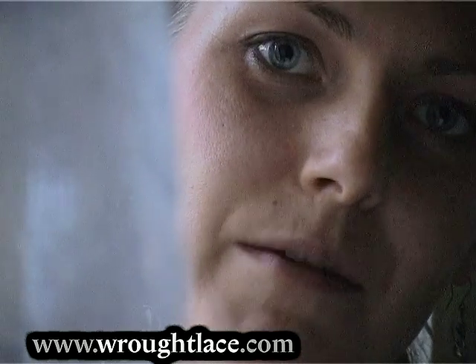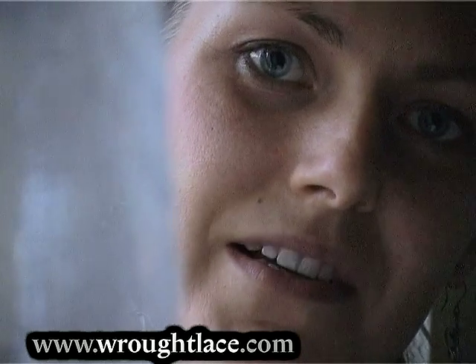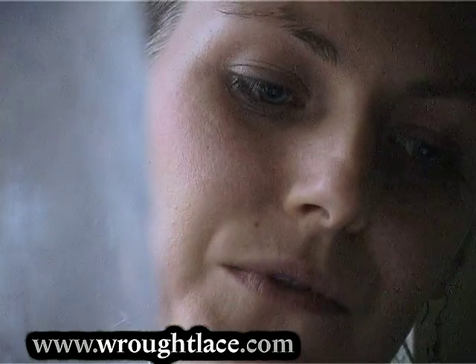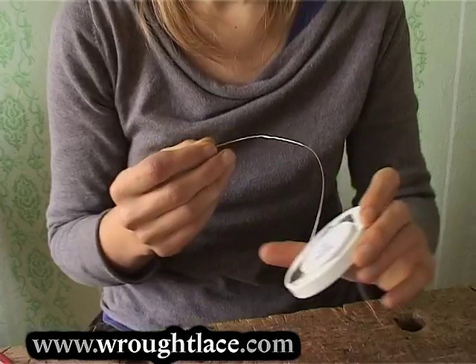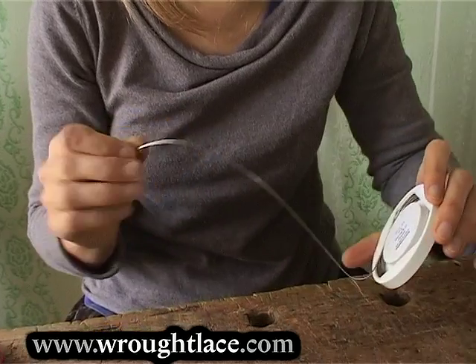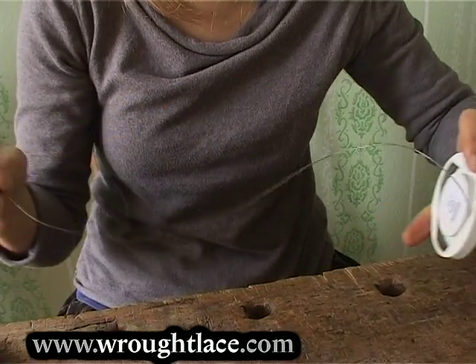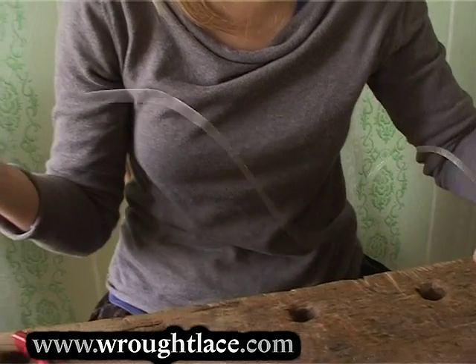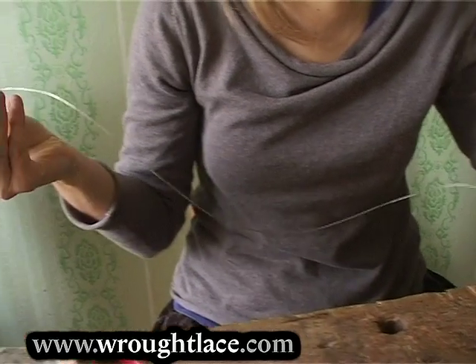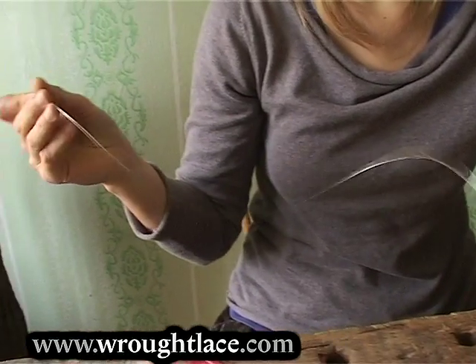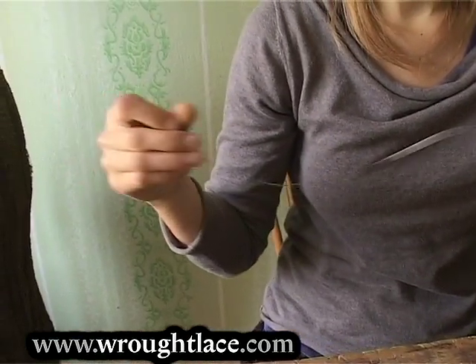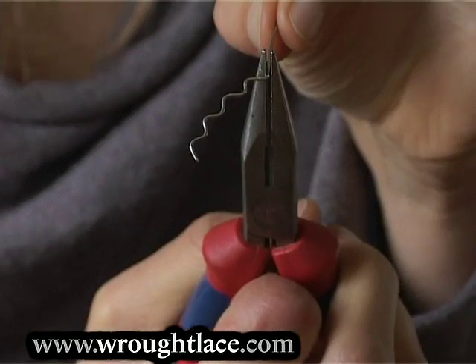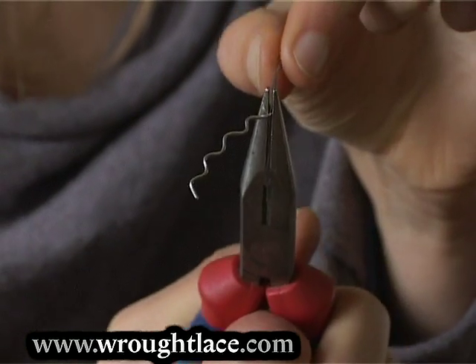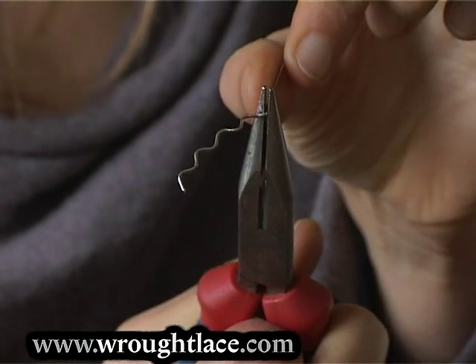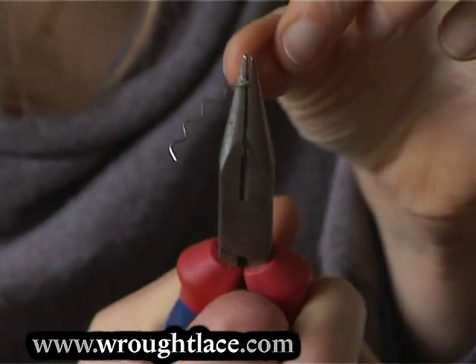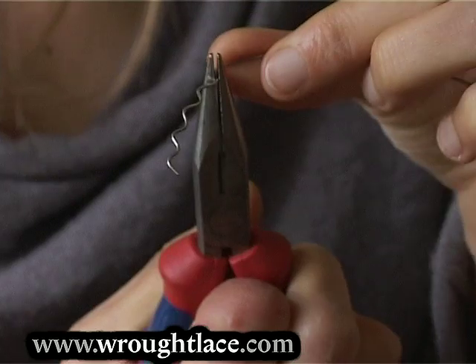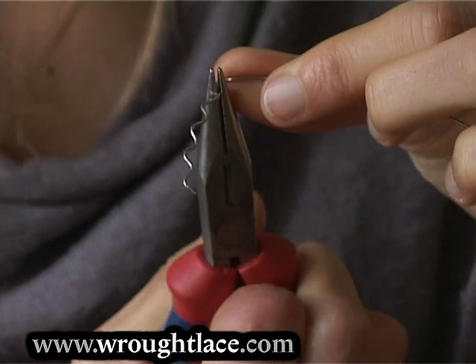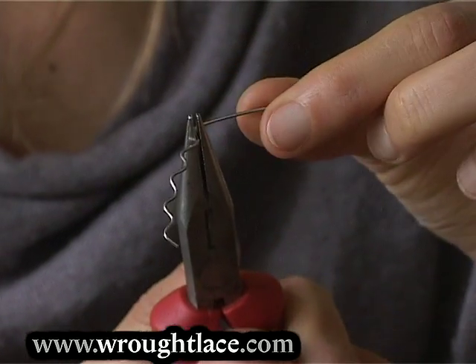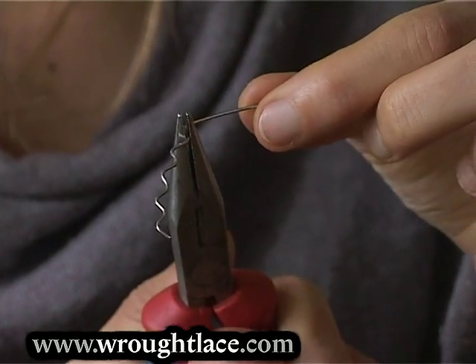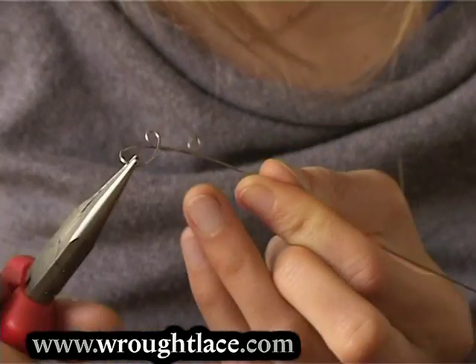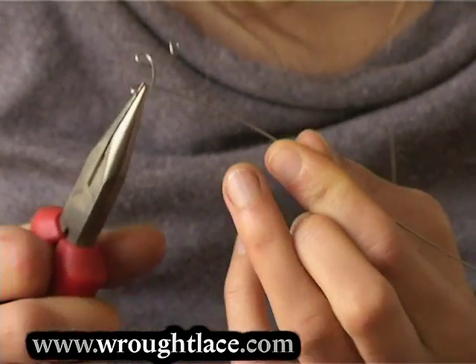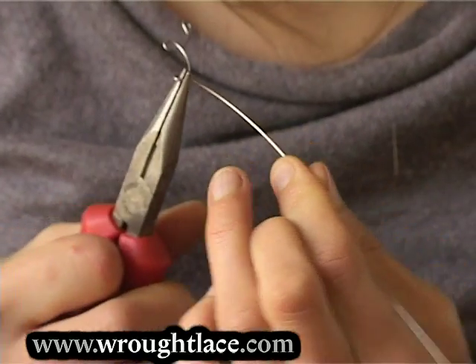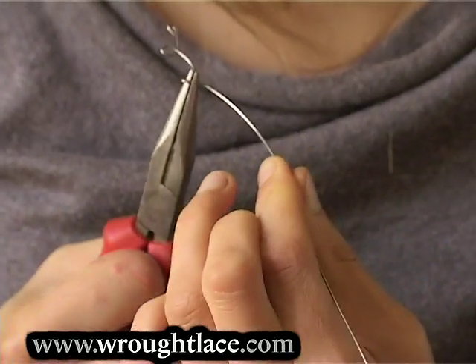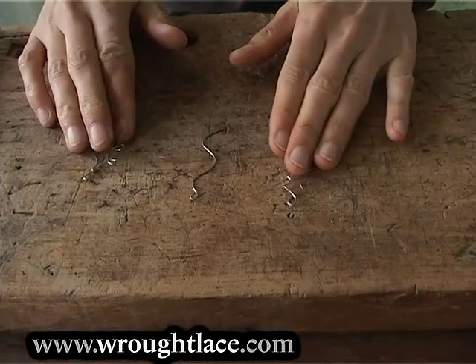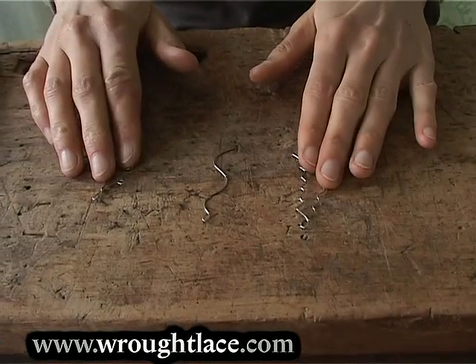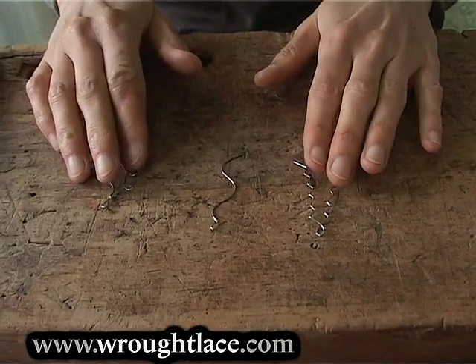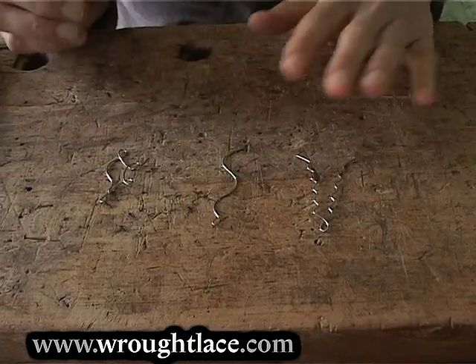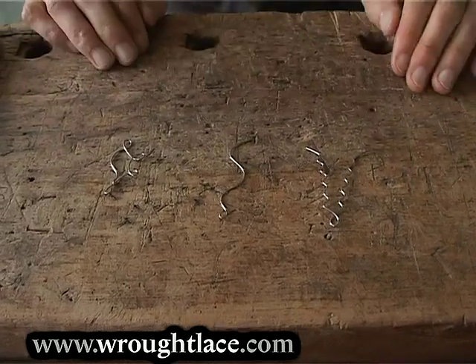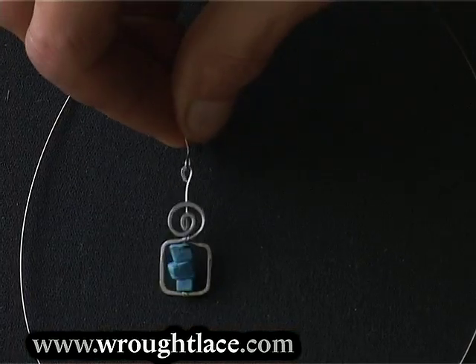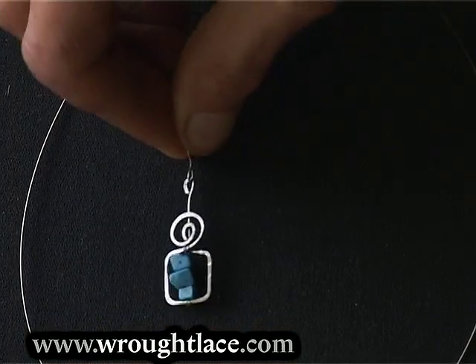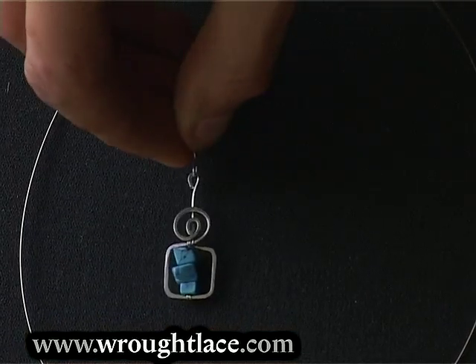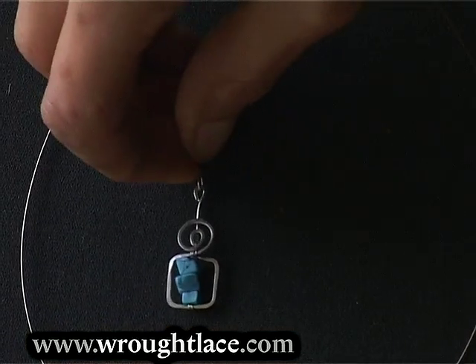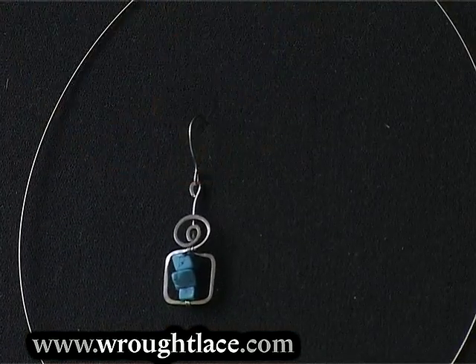In the third chapter I'll show you how to work with the wire. Together we will create some basic shapes and we will learn how to create two earrings as similar as possible.